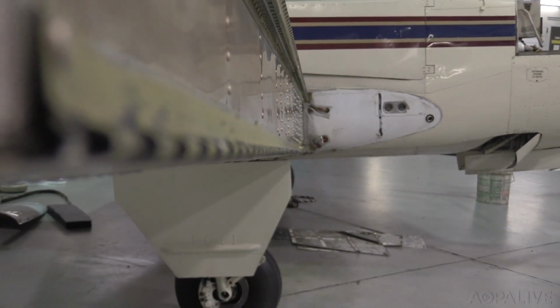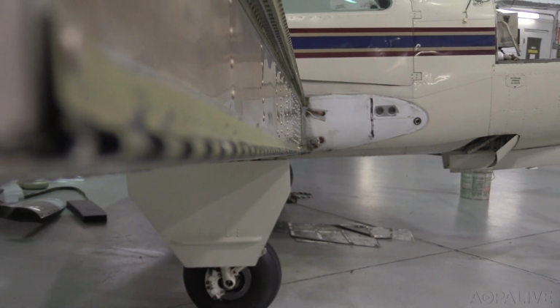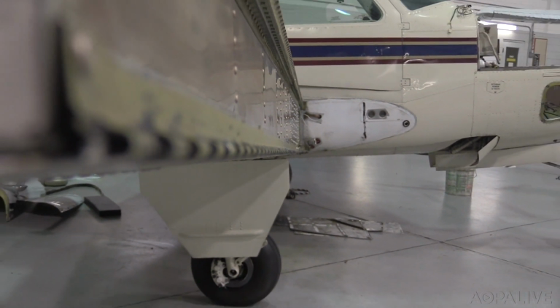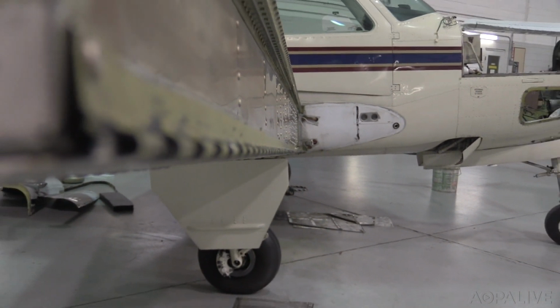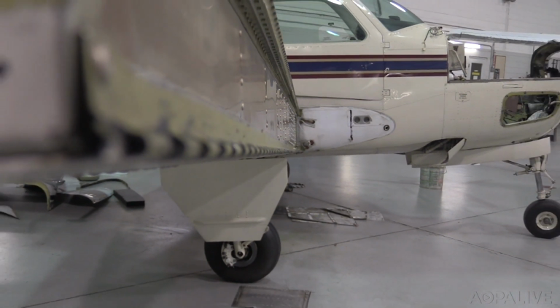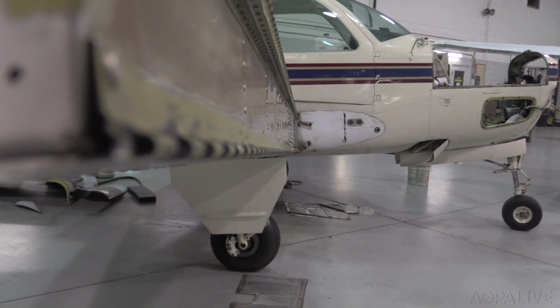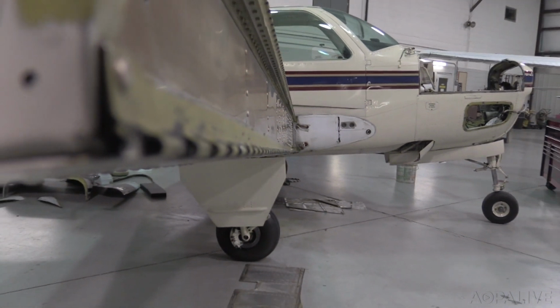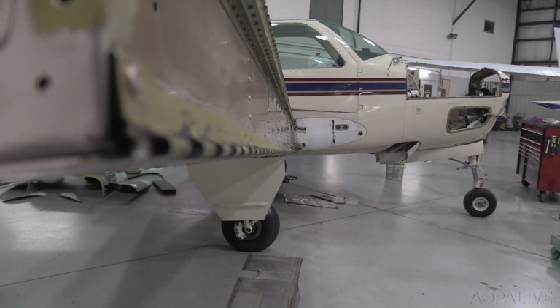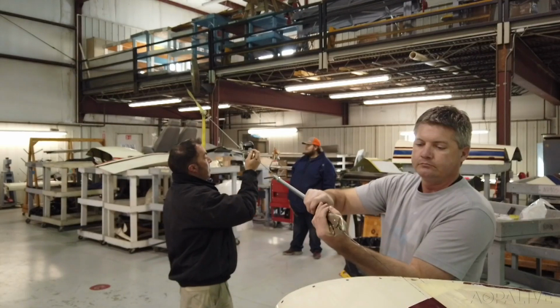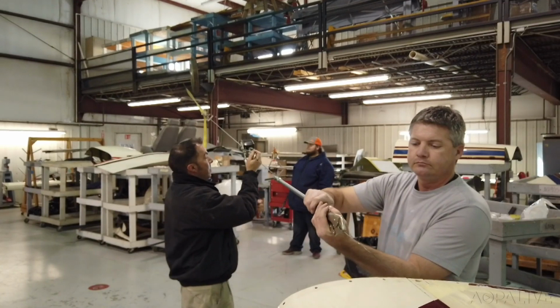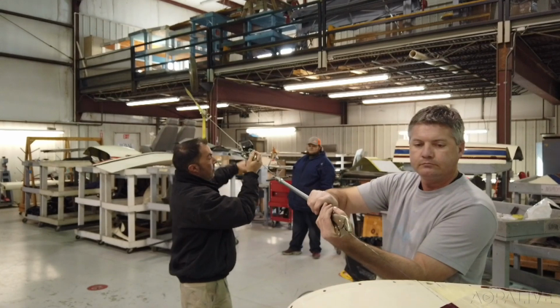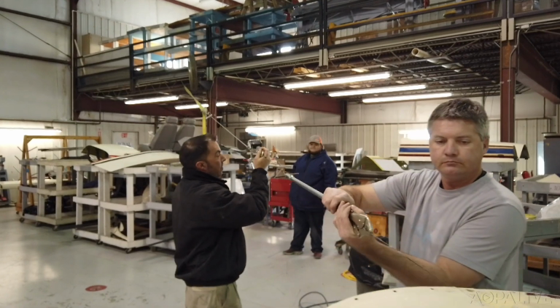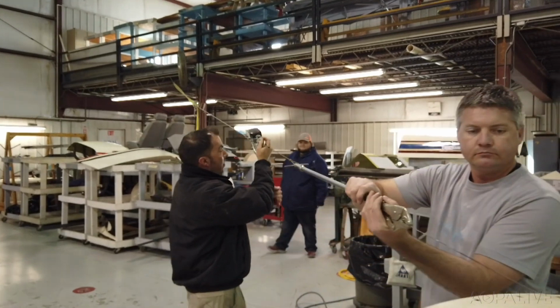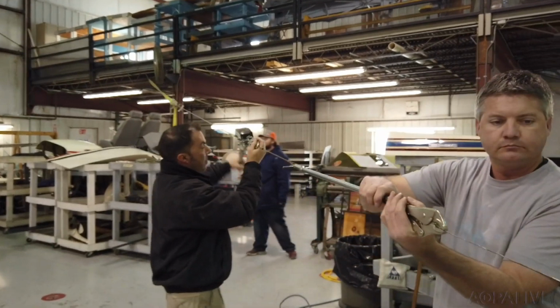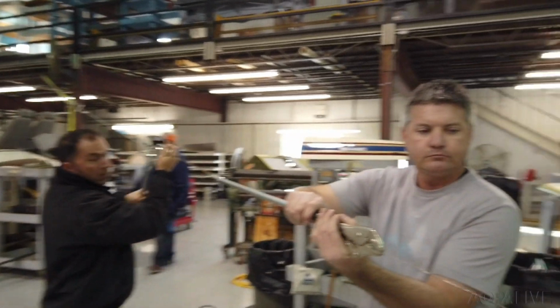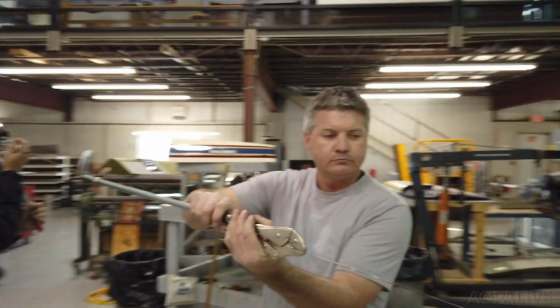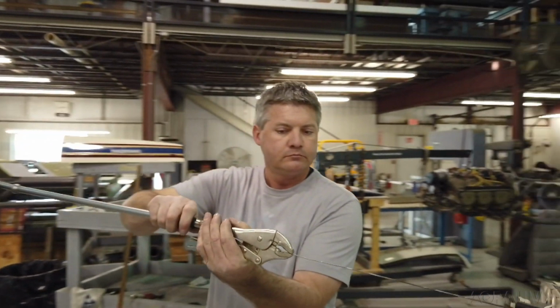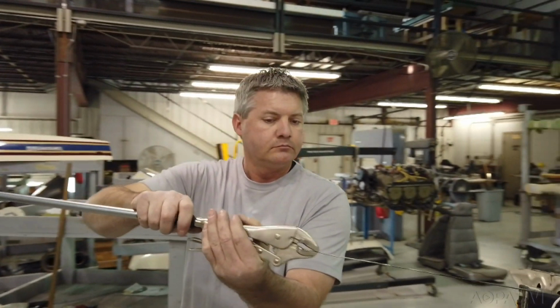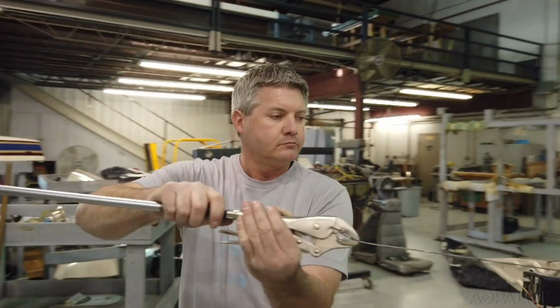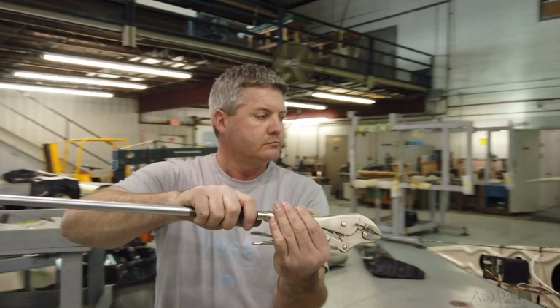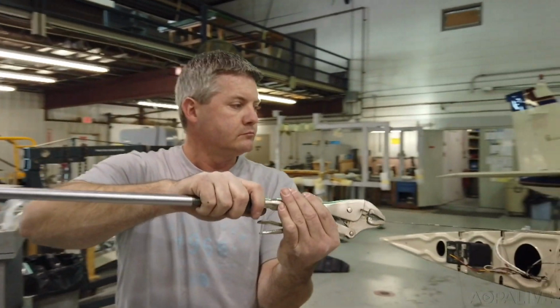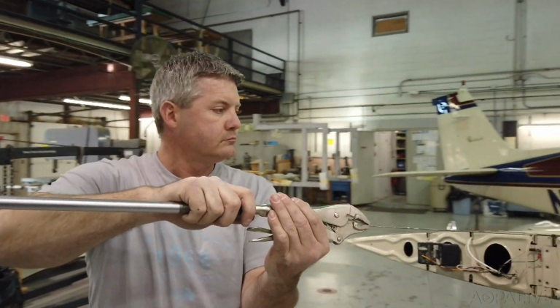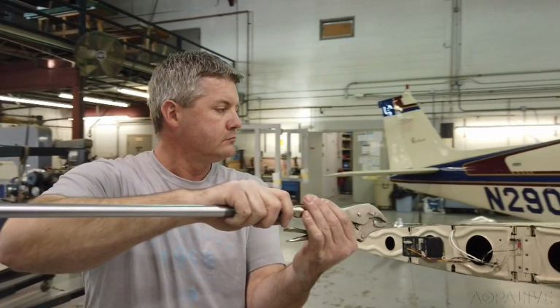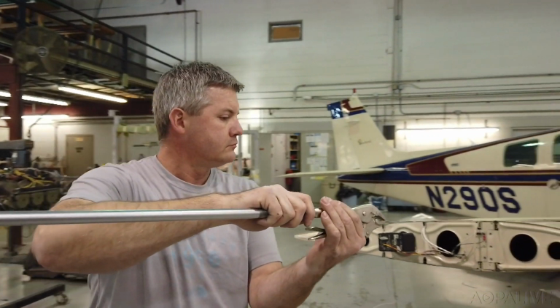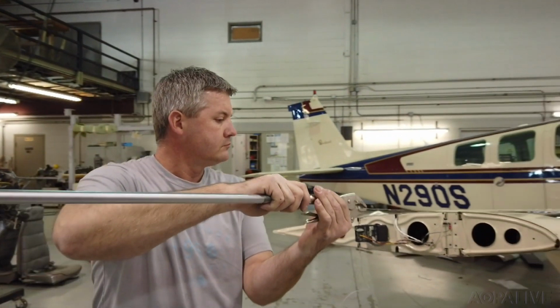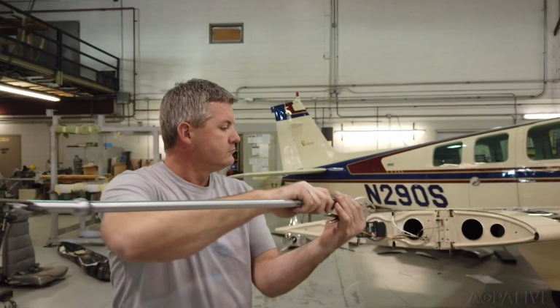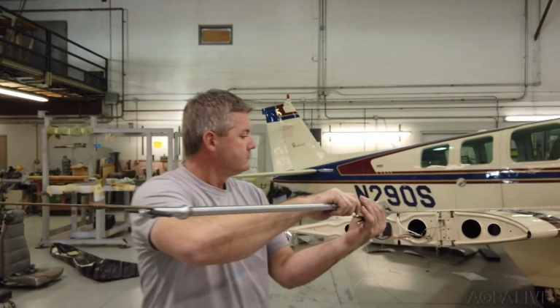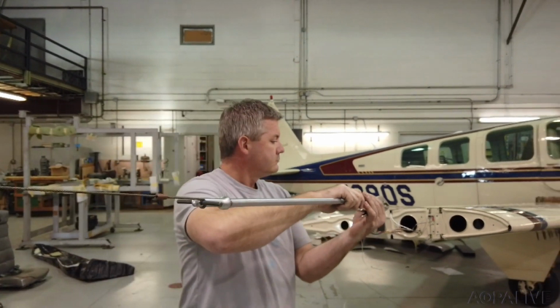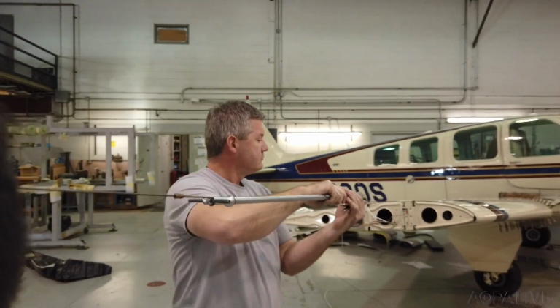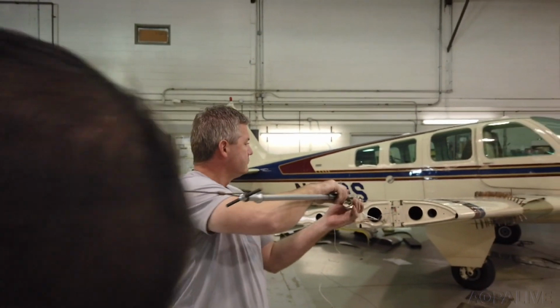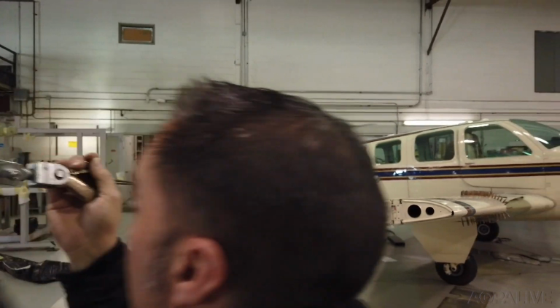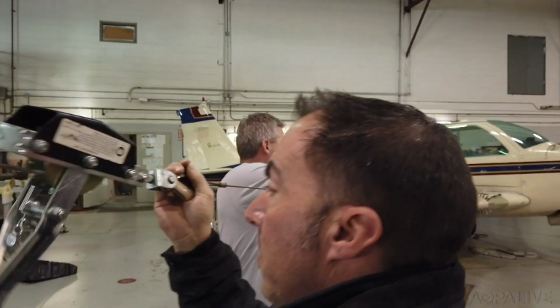Then it was simply a matter of pulling the hinge pins out of the wing. We used a come-along and some tie-down straps tied around I-beams, and the three of us wound up pulling the leading edge off.